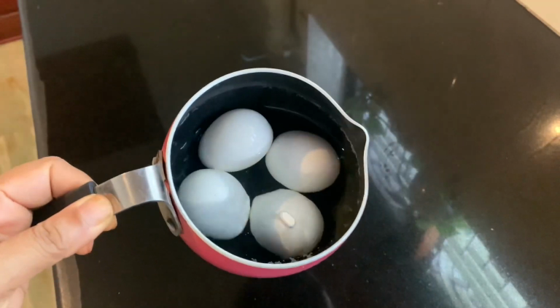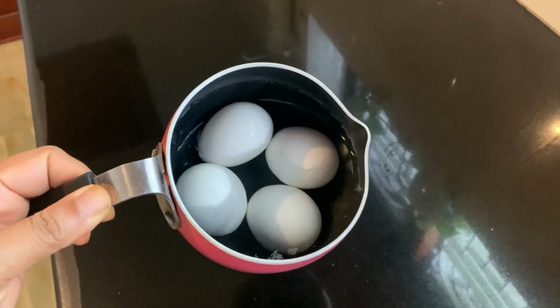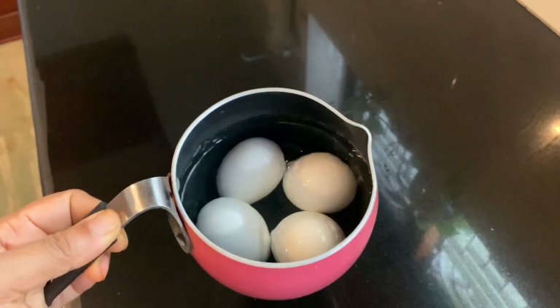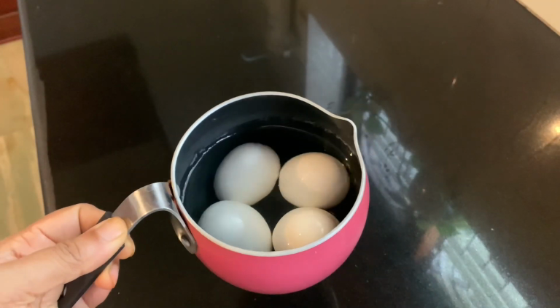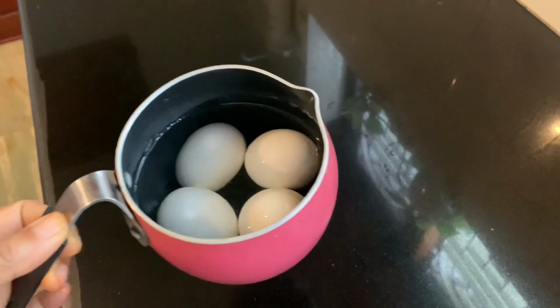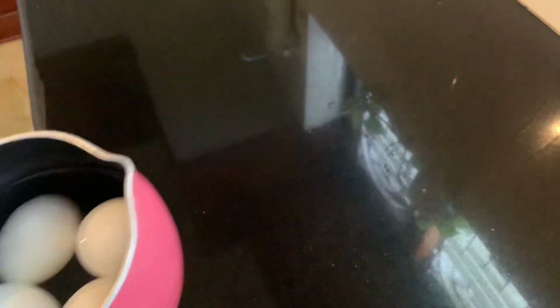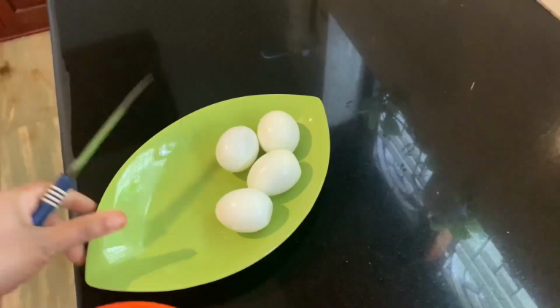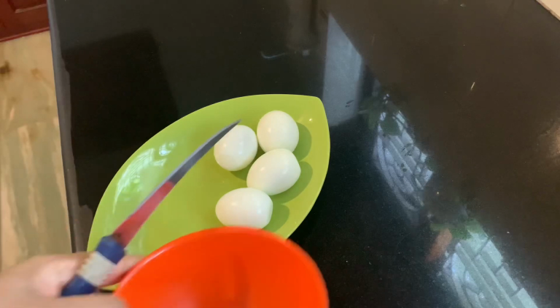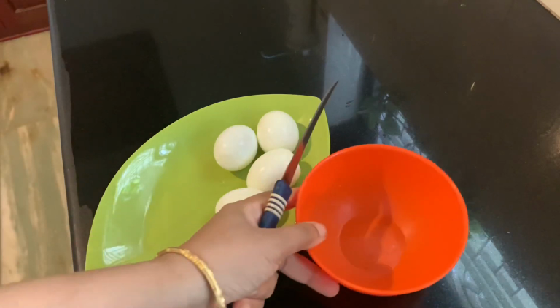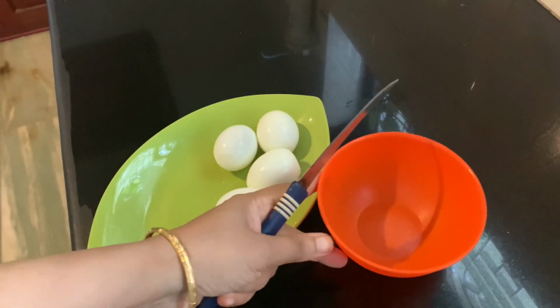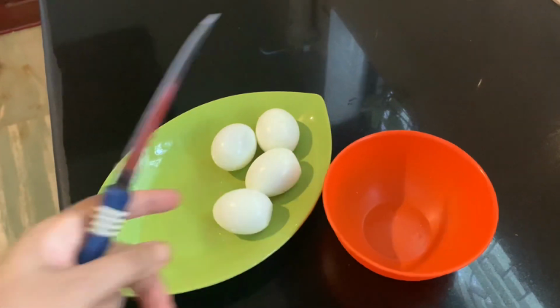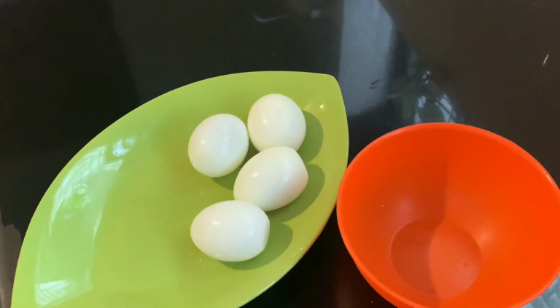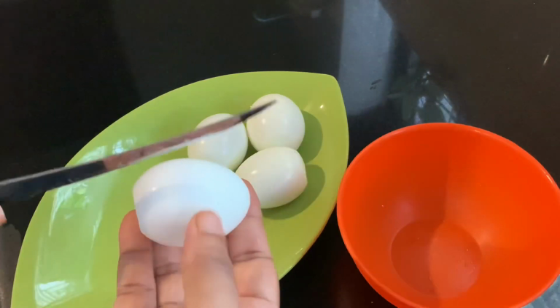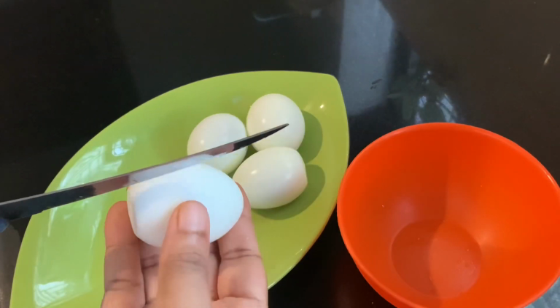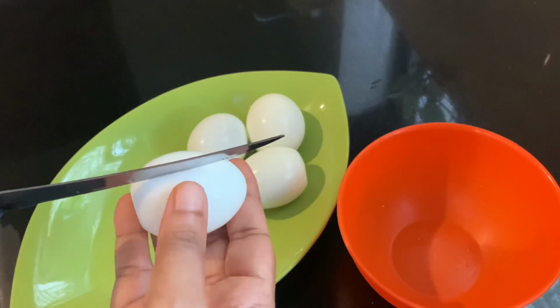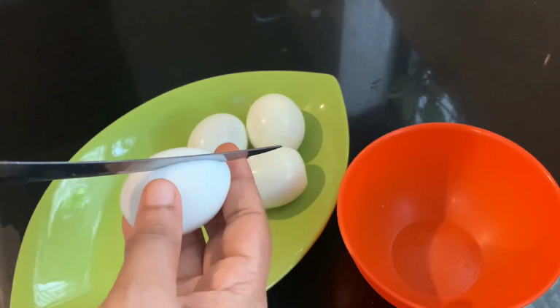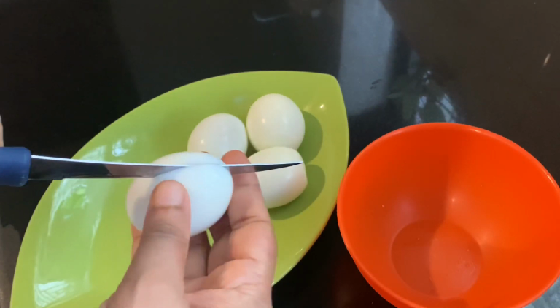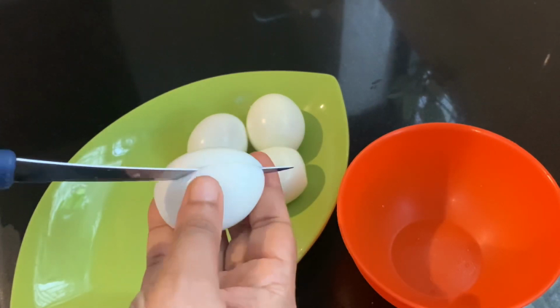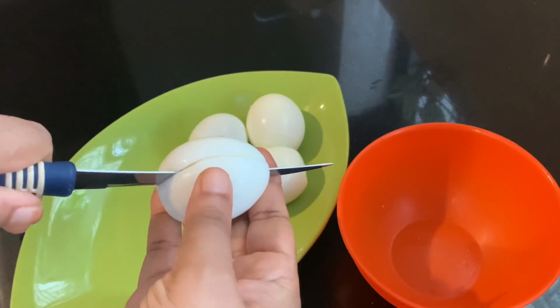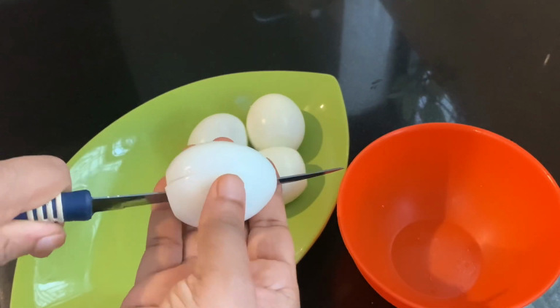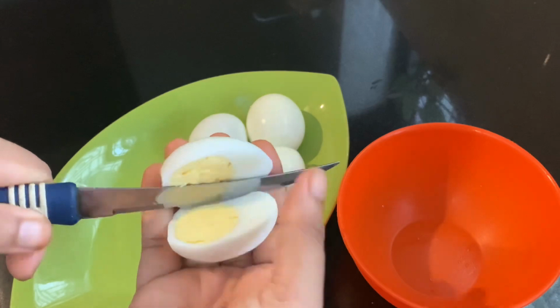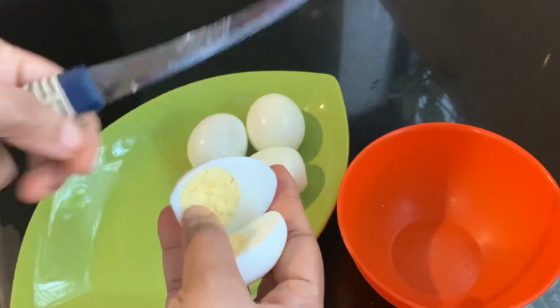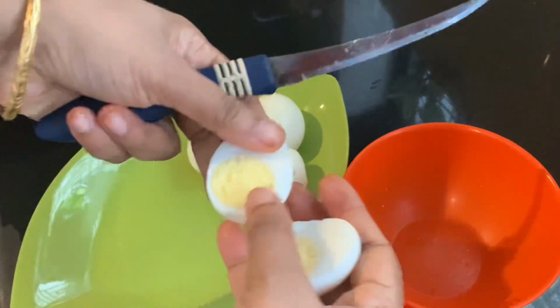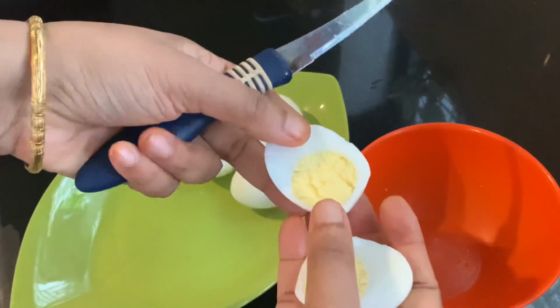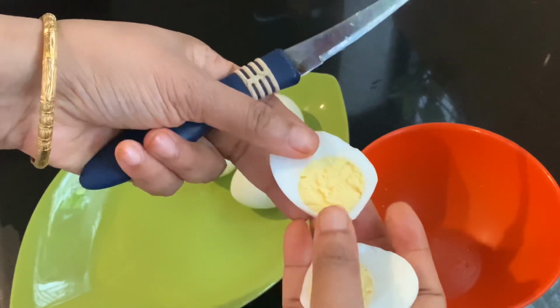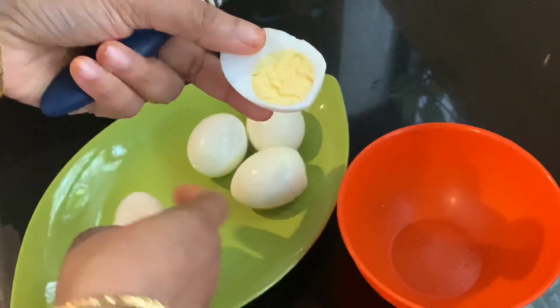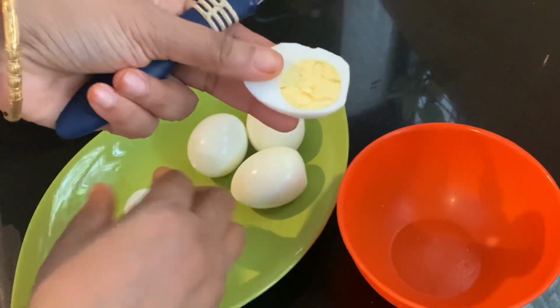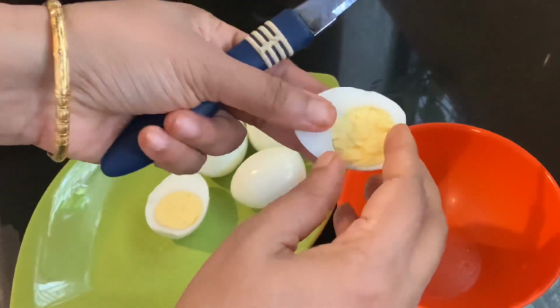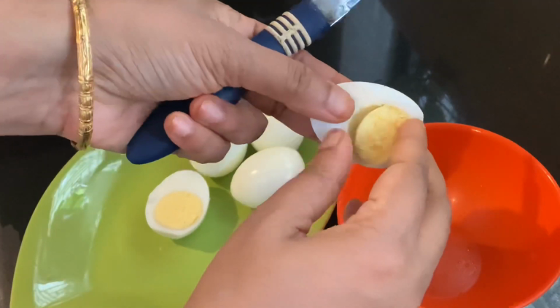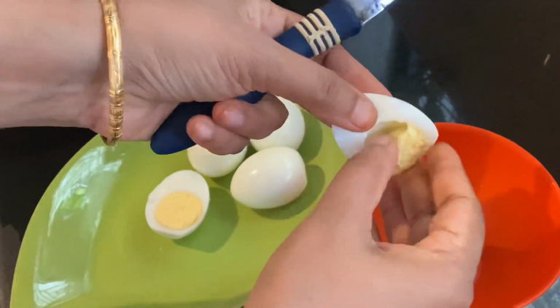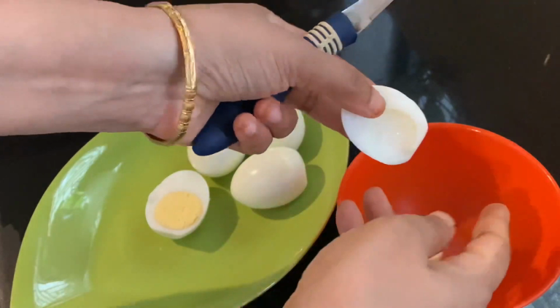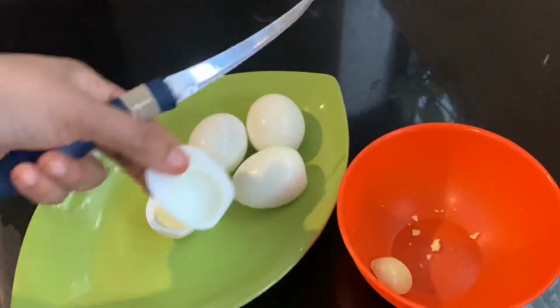I am going to eat for 4 minutes. I am going to cut the potato. I am going to make water and put it on the pot.